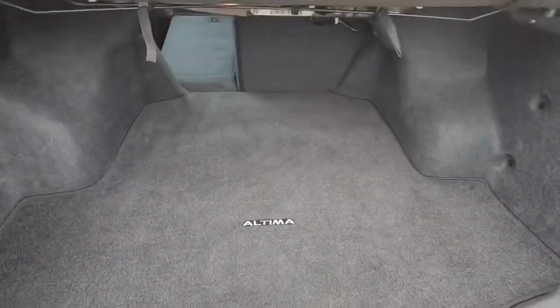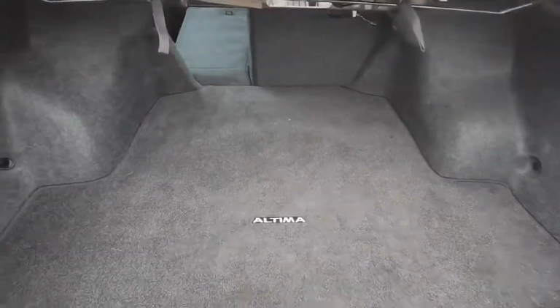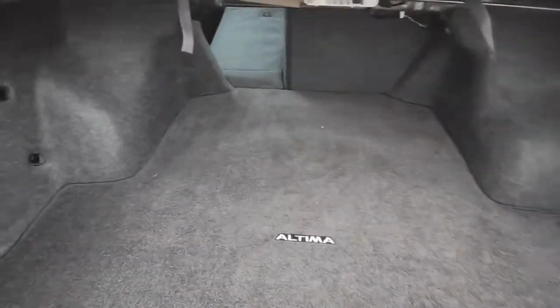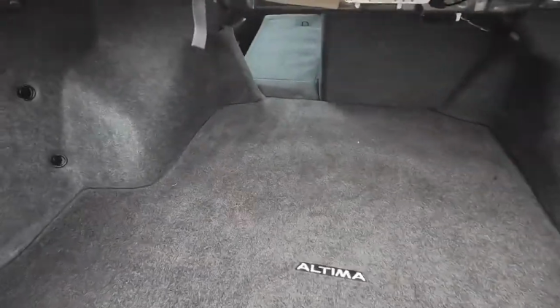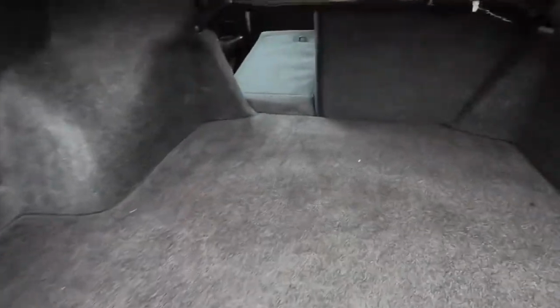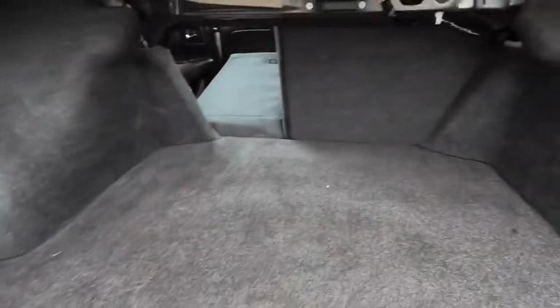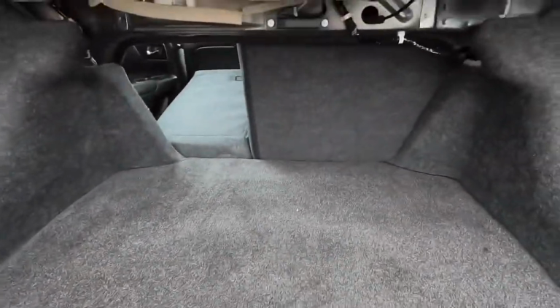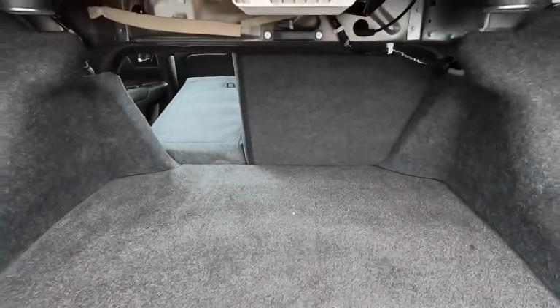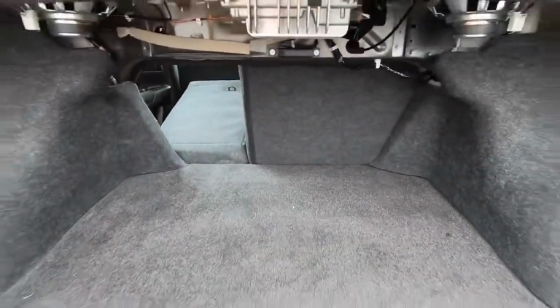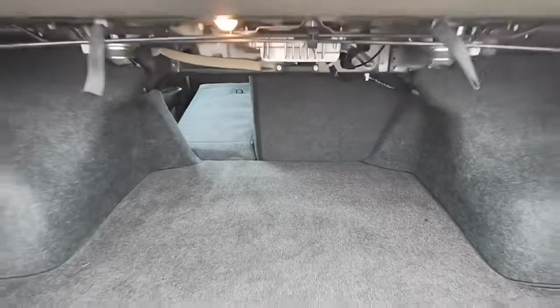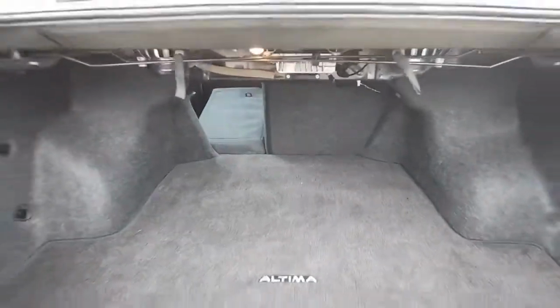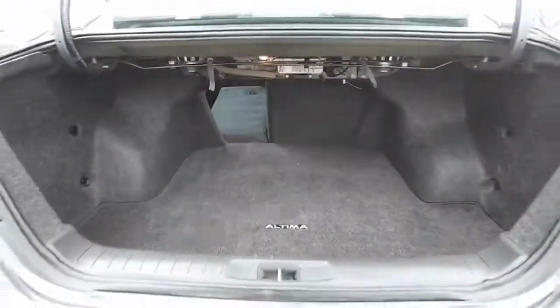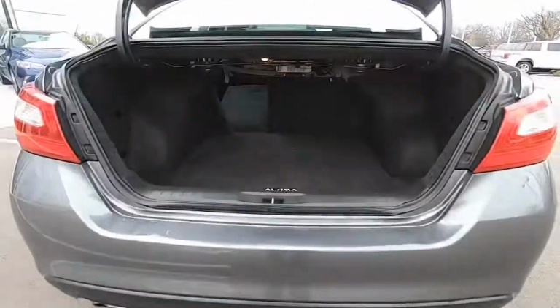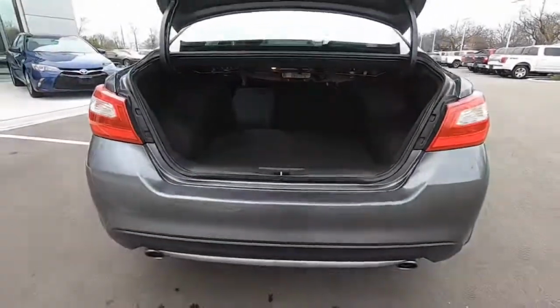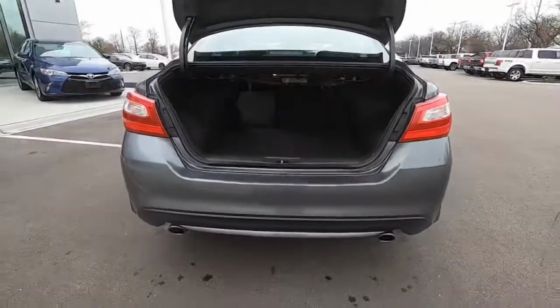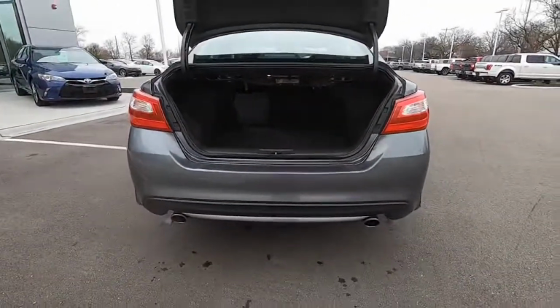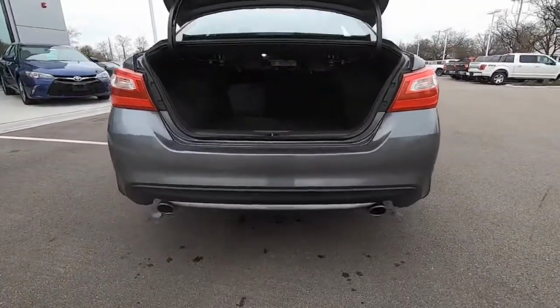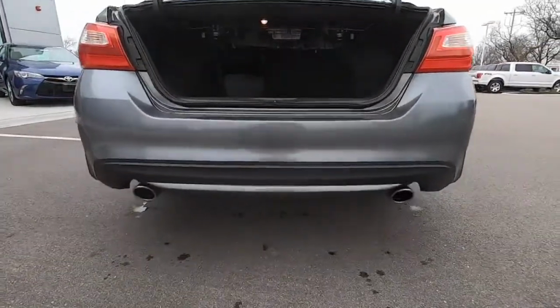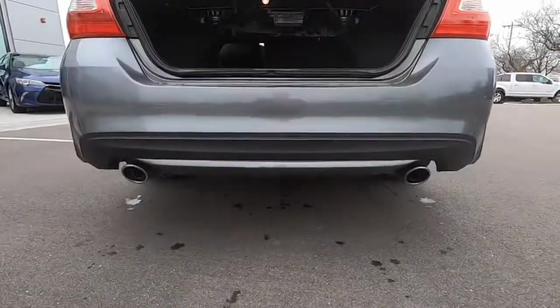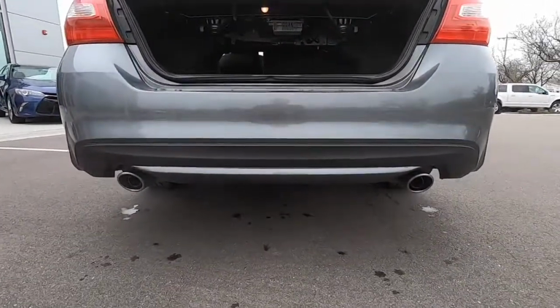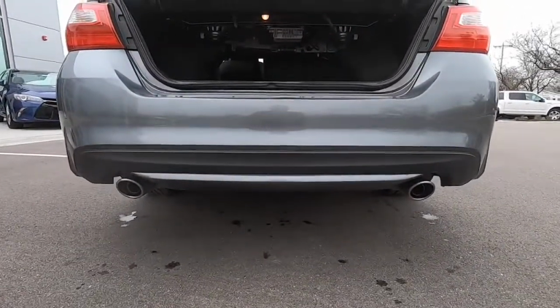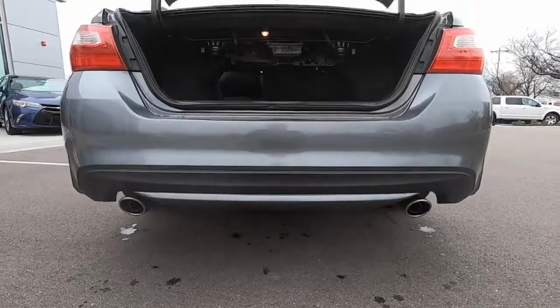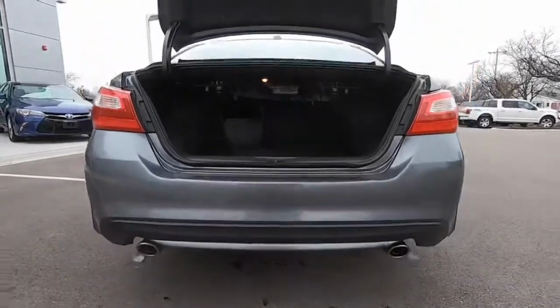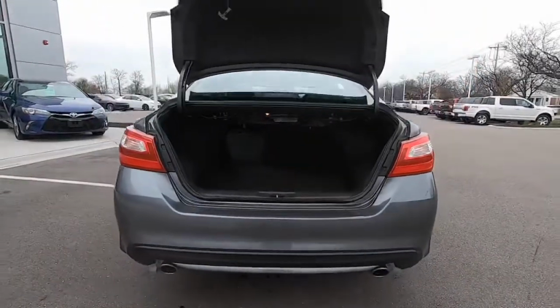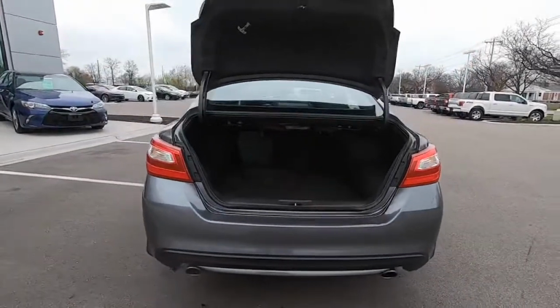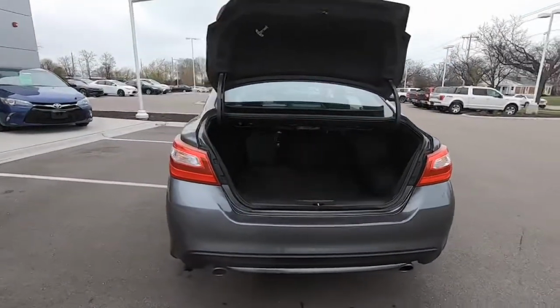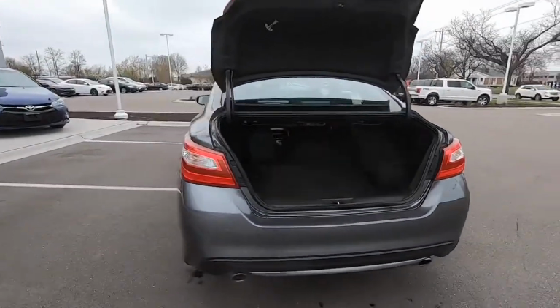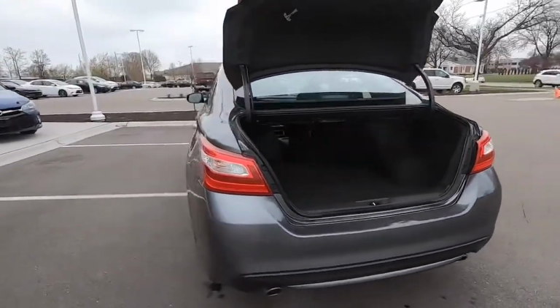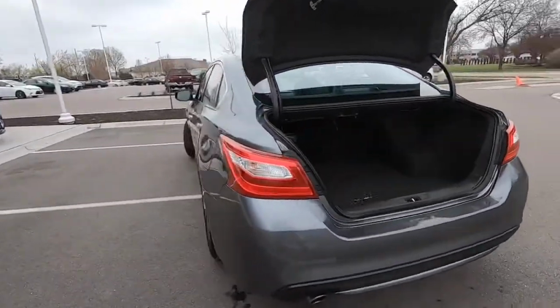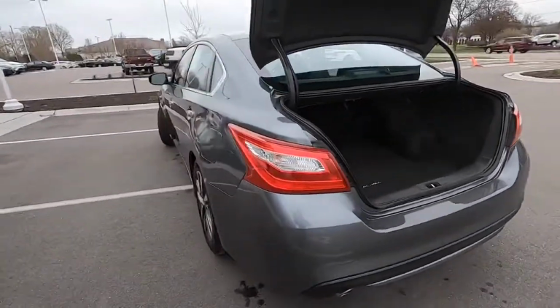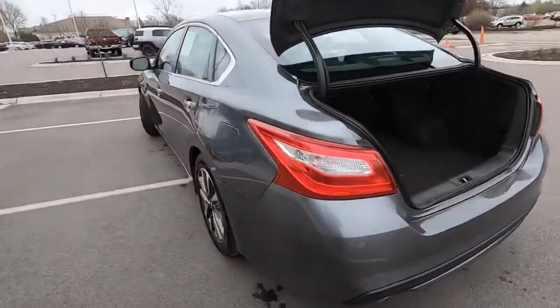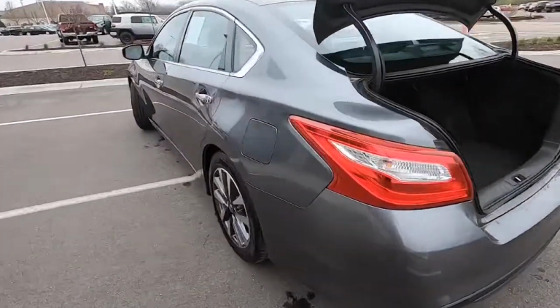There's a carpeted trunk with the trunk mat and a 60/40 fold-down seat in the back. The SL Edition does have those dual exhausts coming out, so a super sporty feel, and then a lot of the goodies on an SL Edition are in the interior.